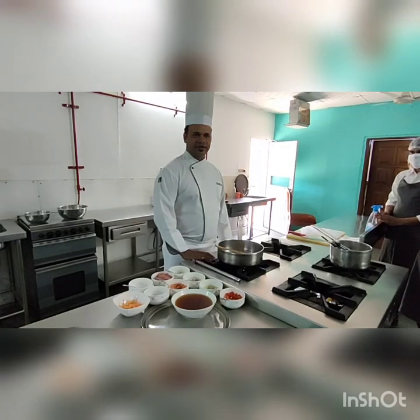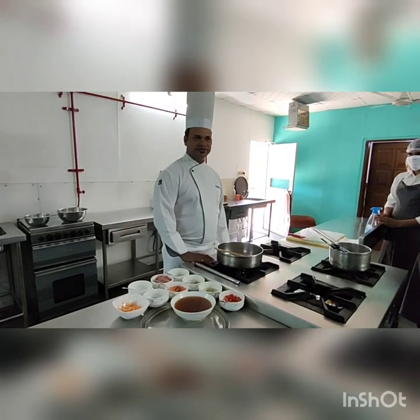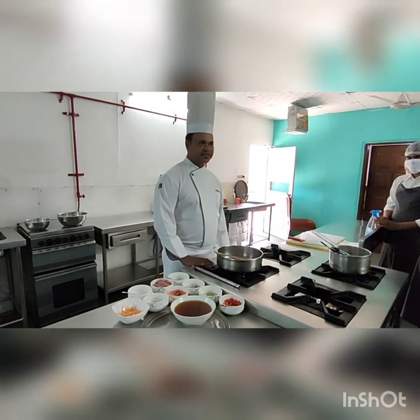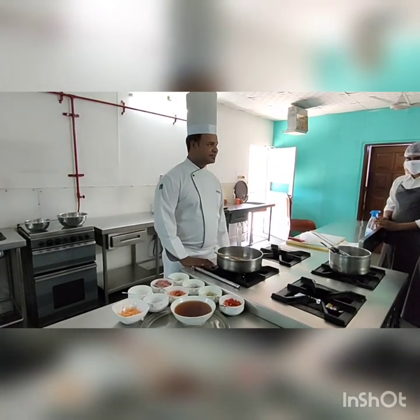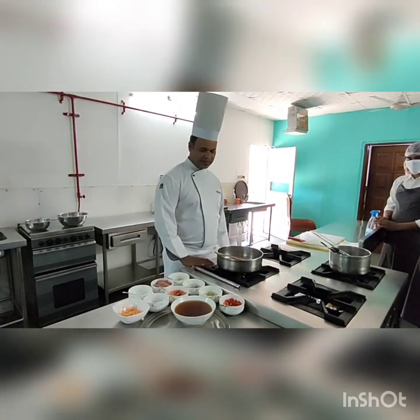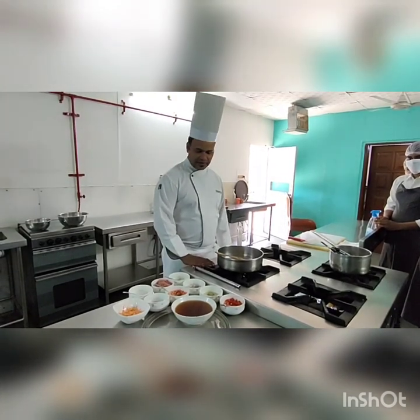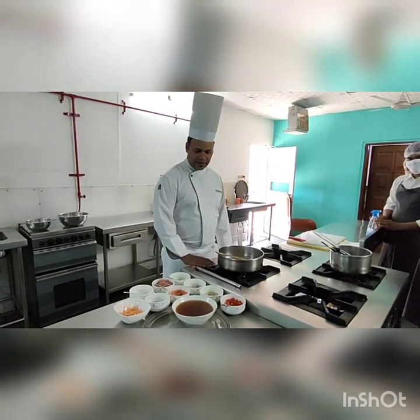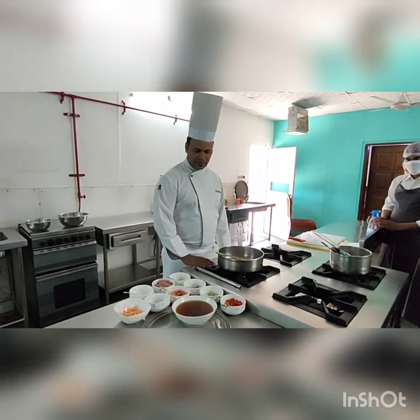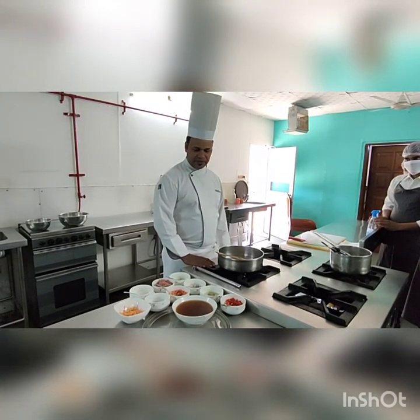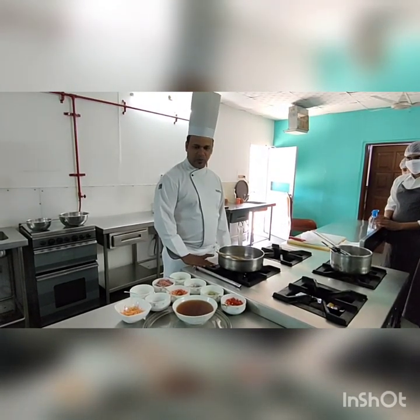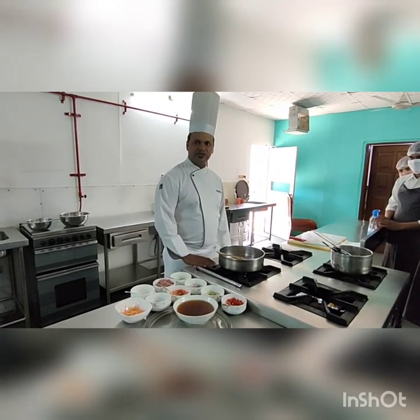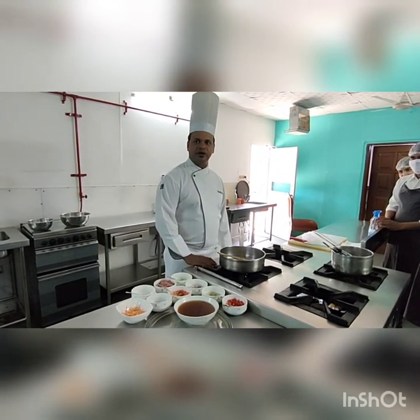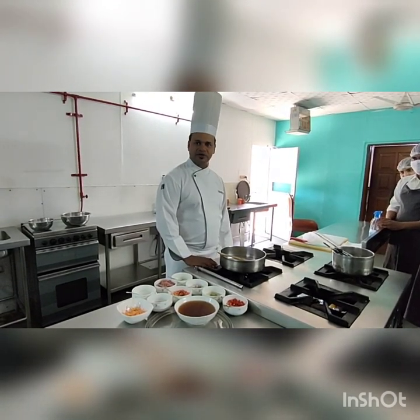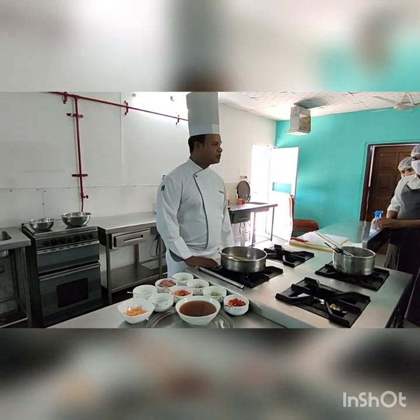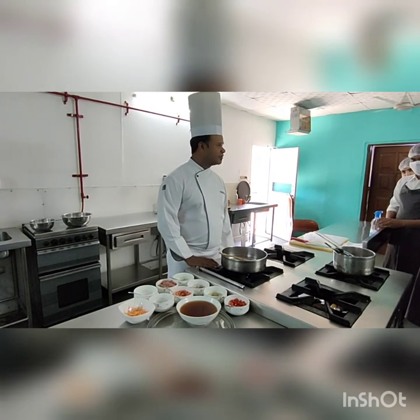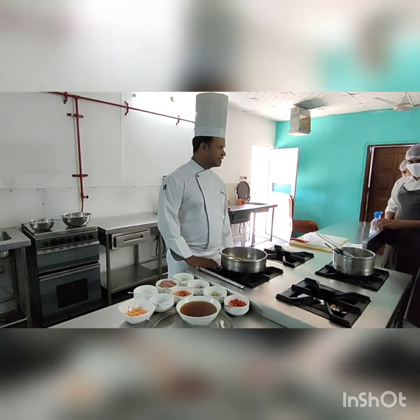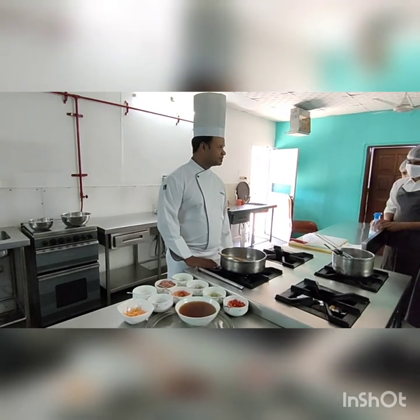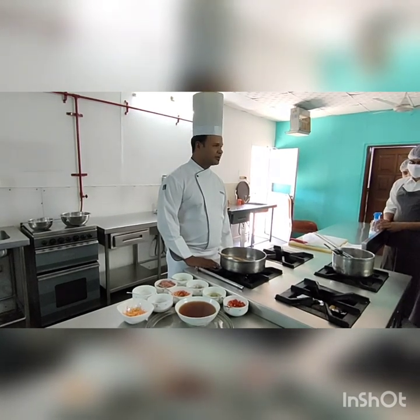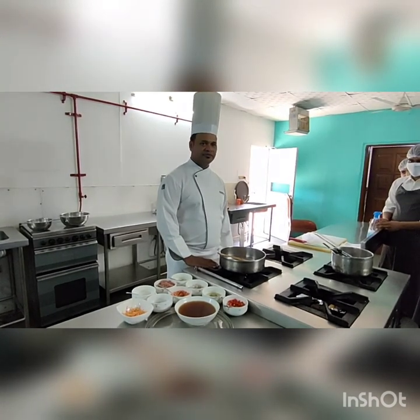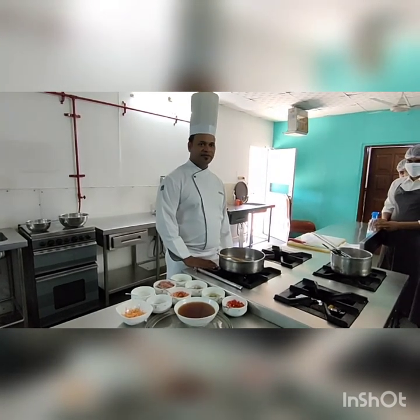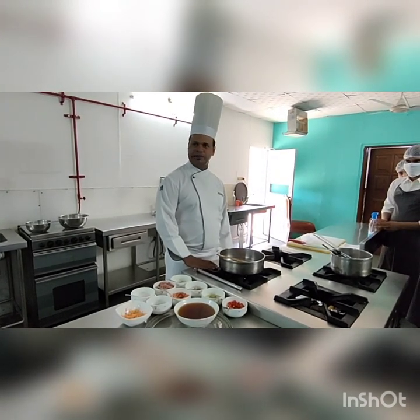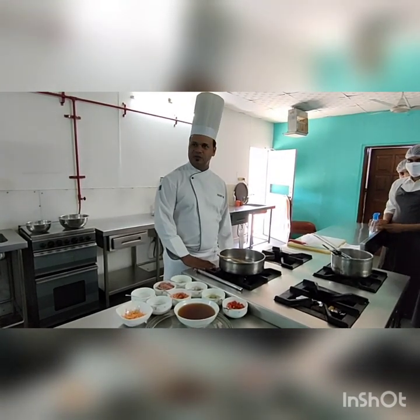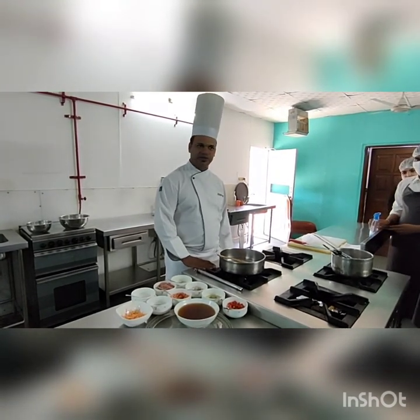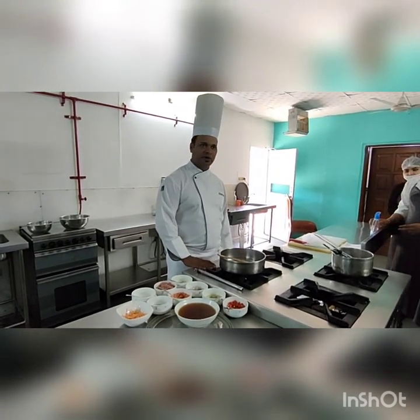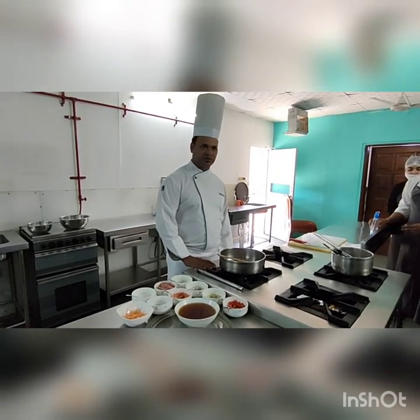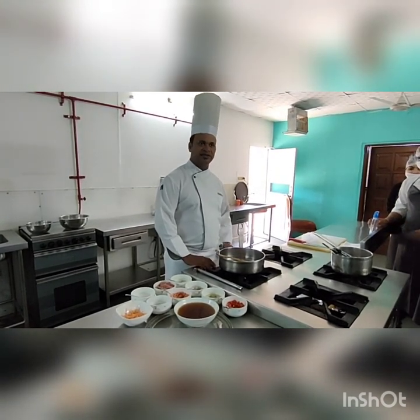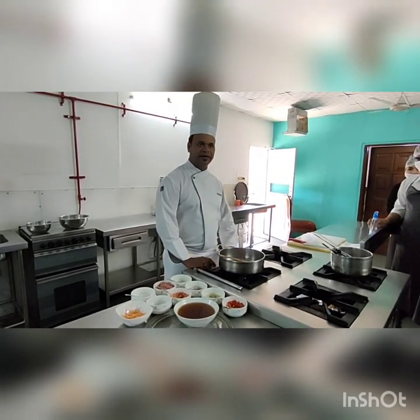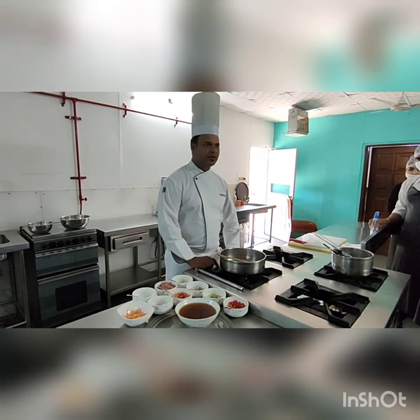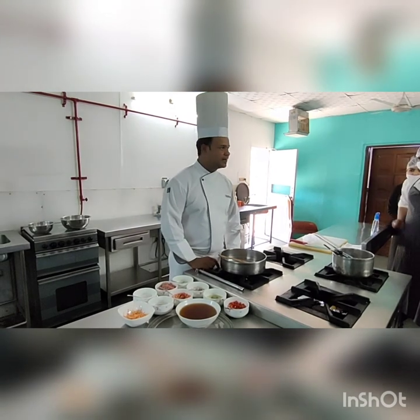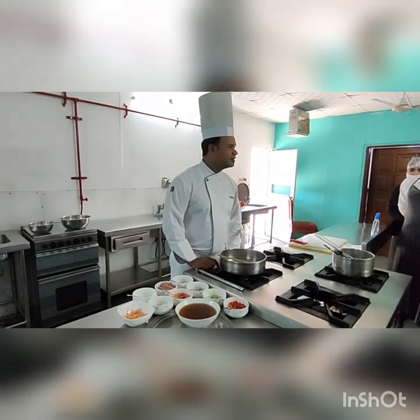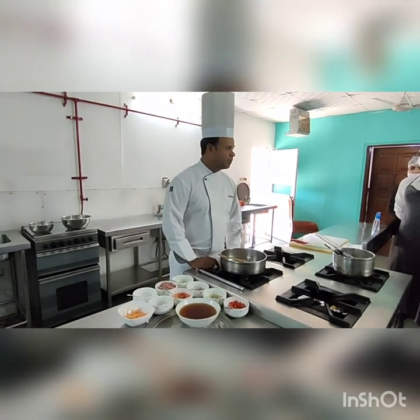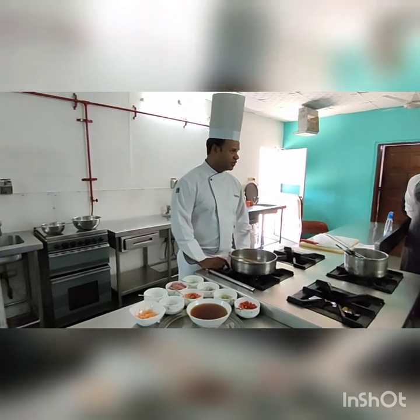Good afternoon sir. Have you all made white stock or brown stock? Yes sir. We have explained white stock and brown stock. Yesterday we made white and brown stock.